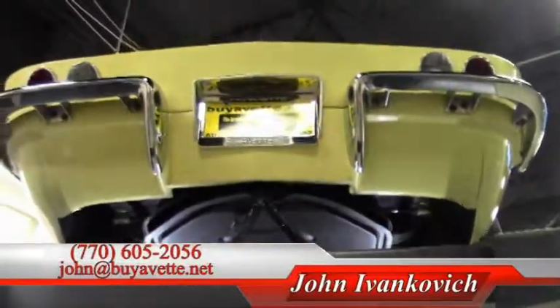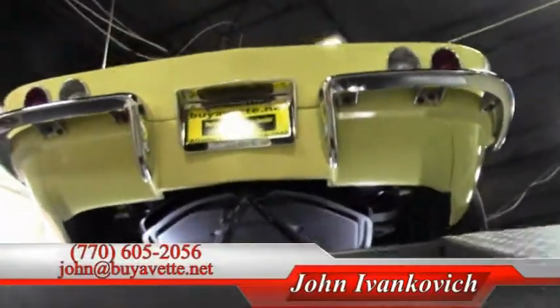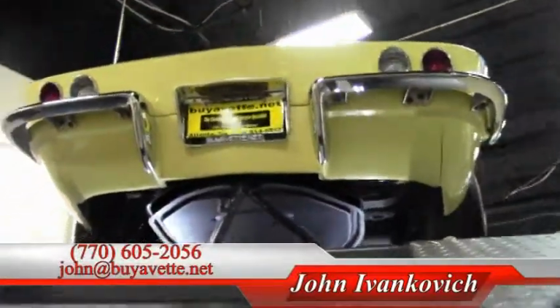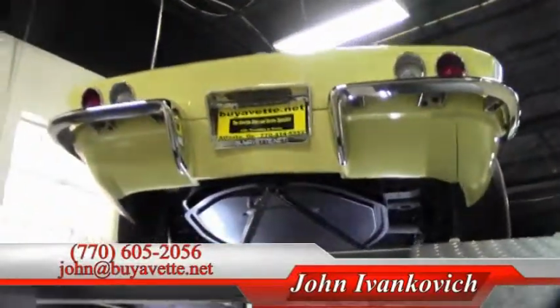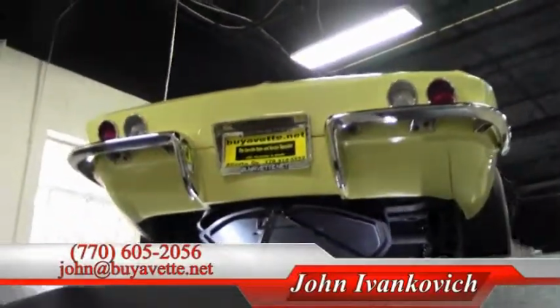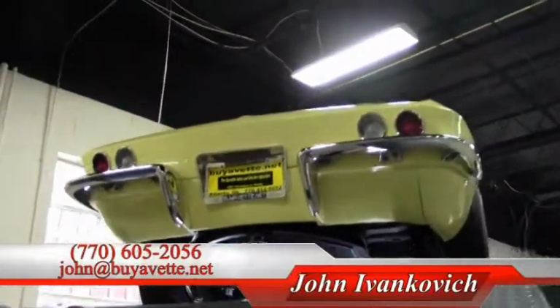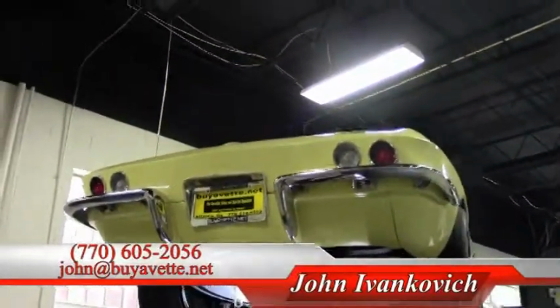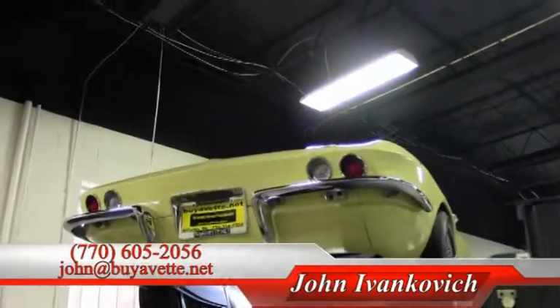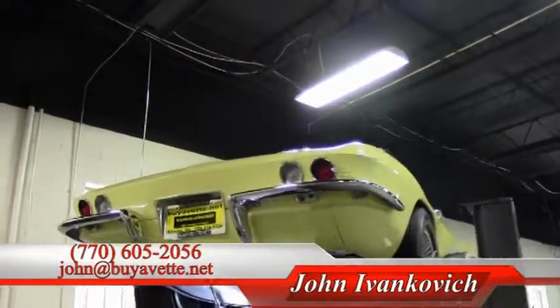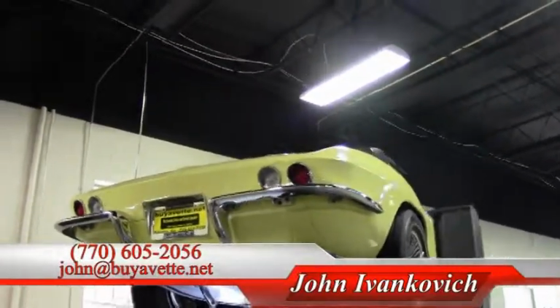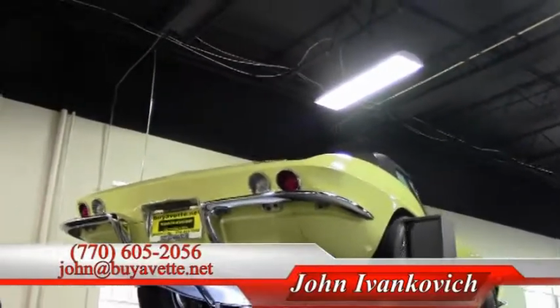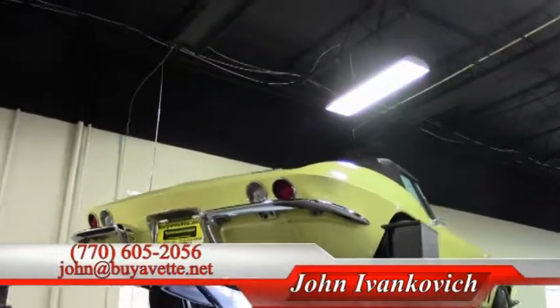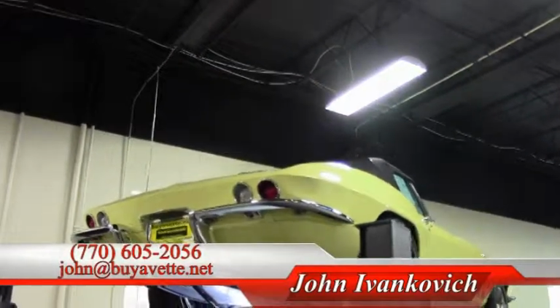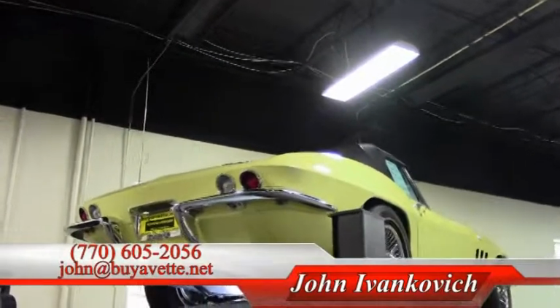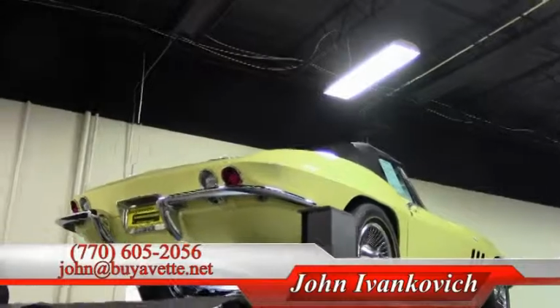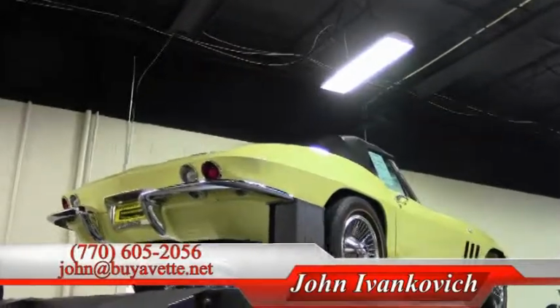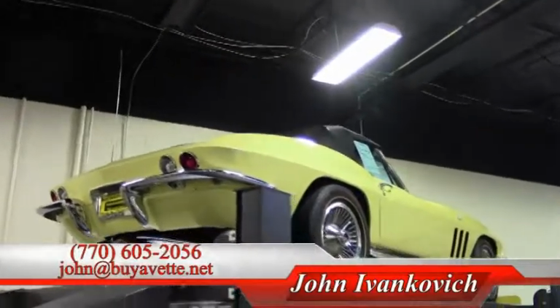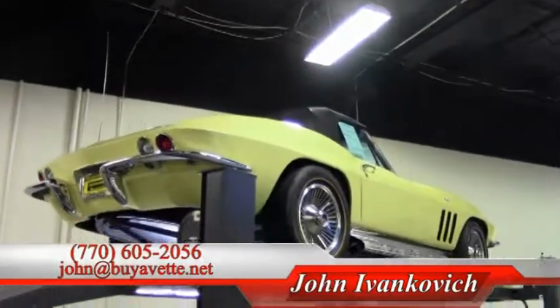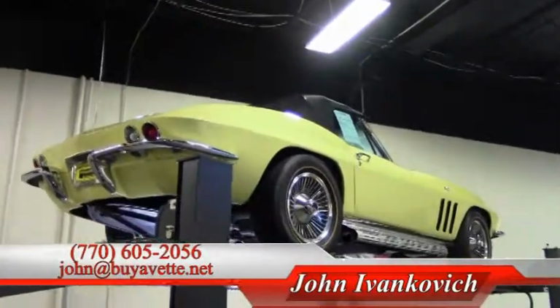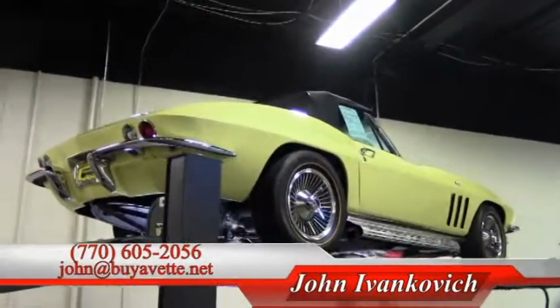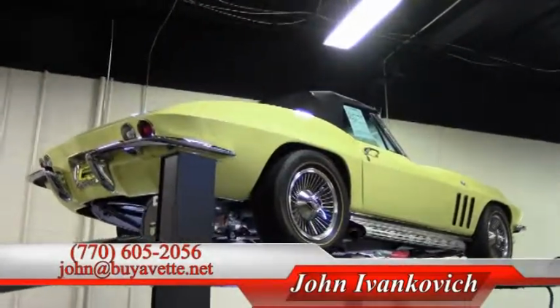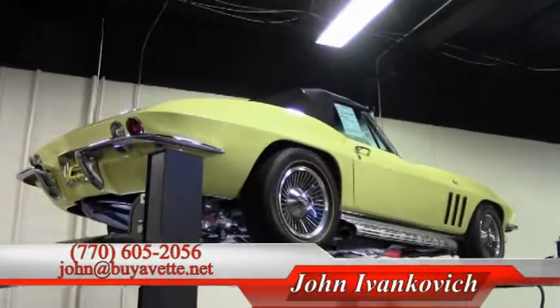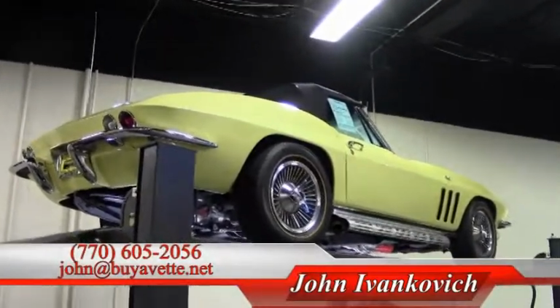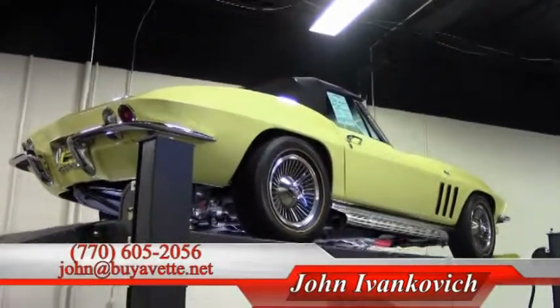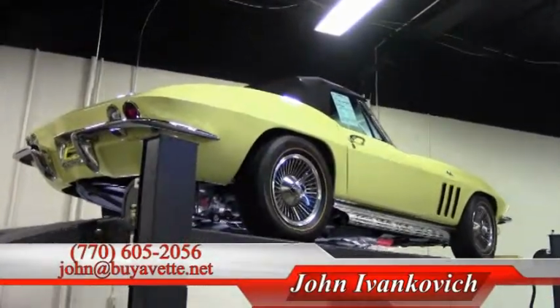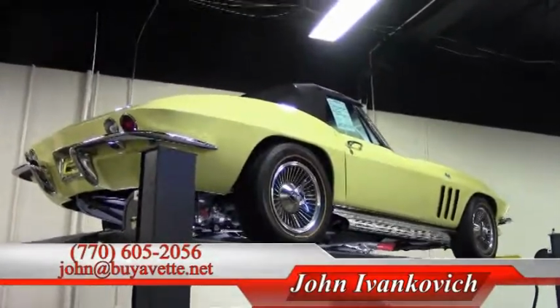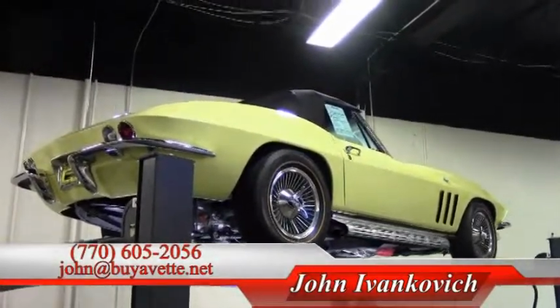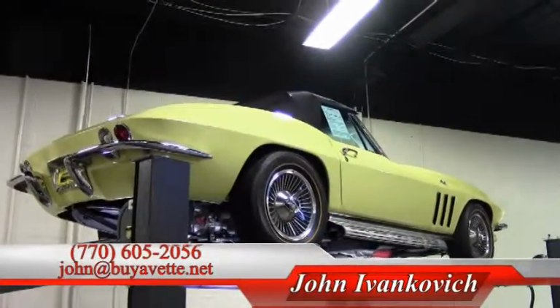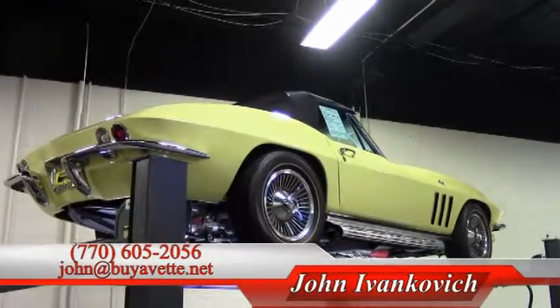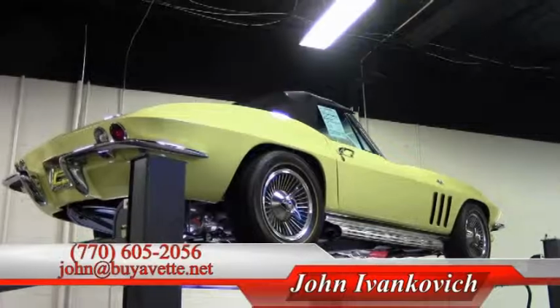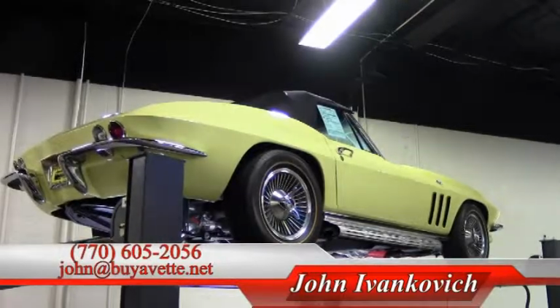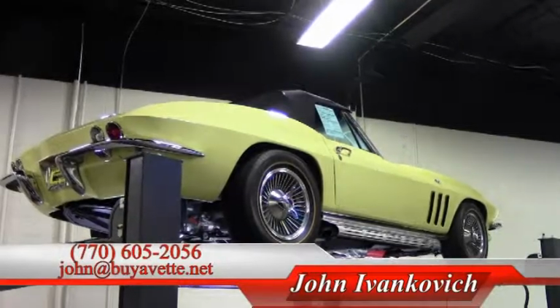Give me a call at 770-605-2056, or email john@buyavet.net. Let's go for a ride in this or any of our hundreds of Corvettes we have in stock today. We'll see you on the road.